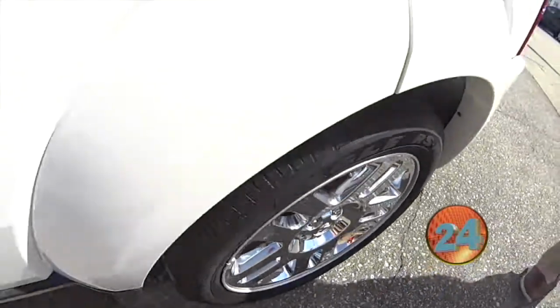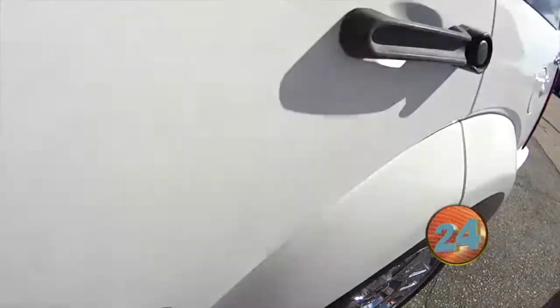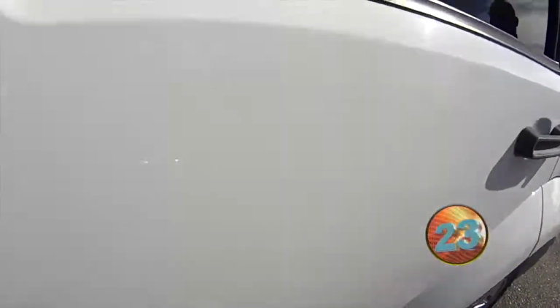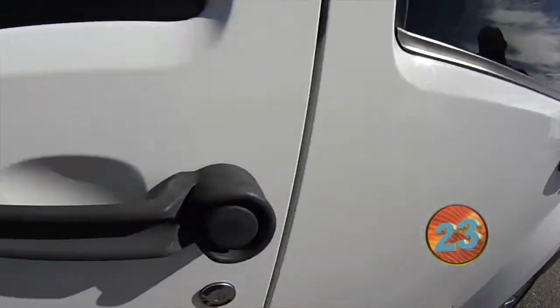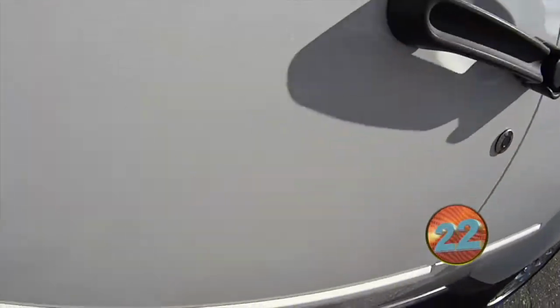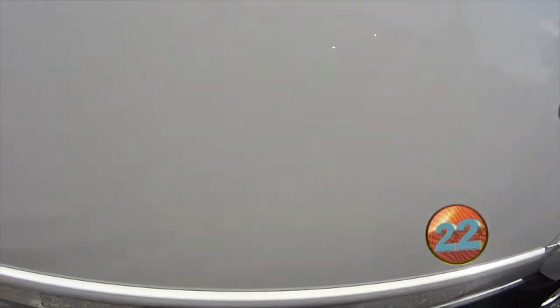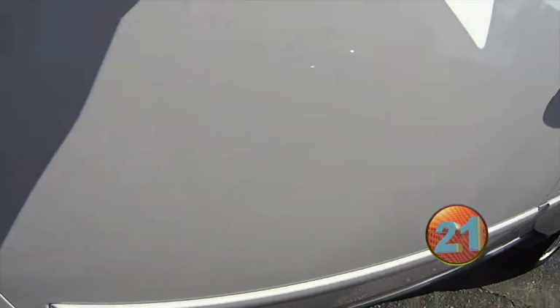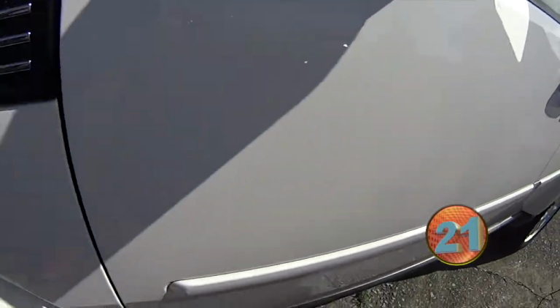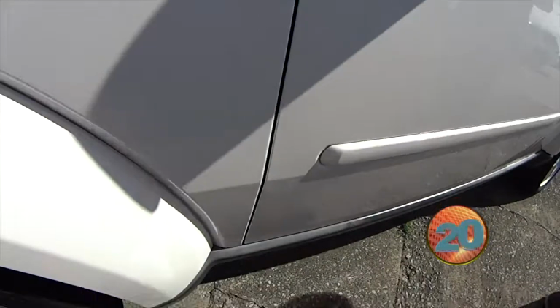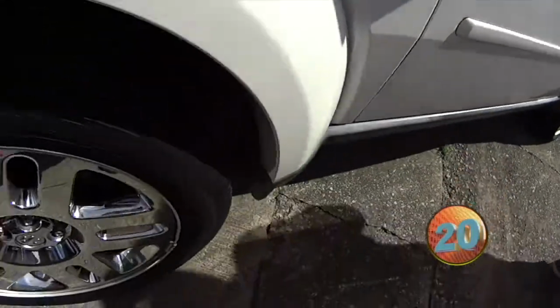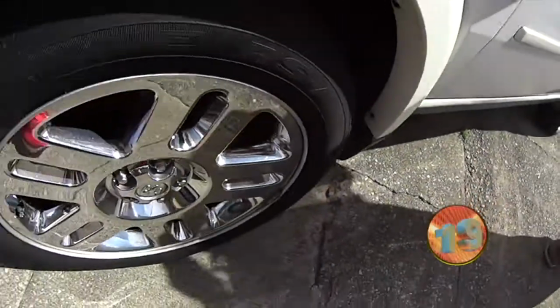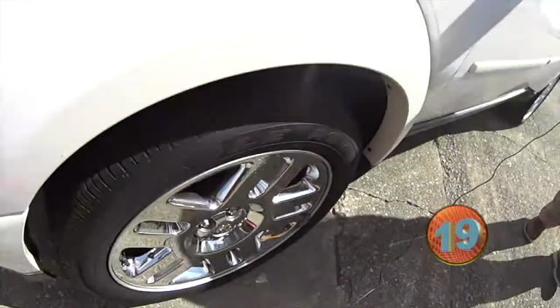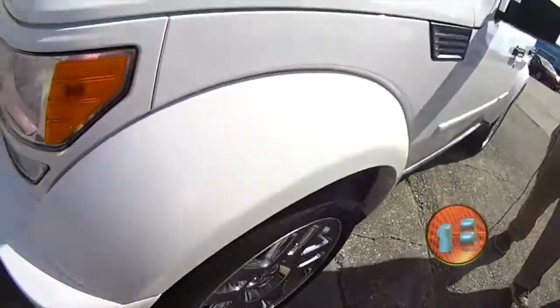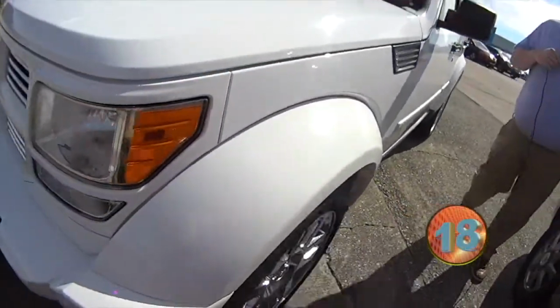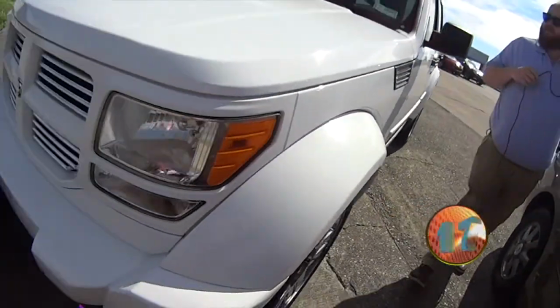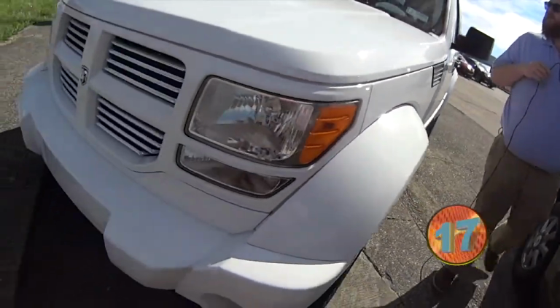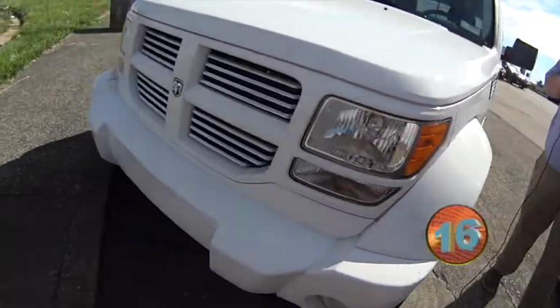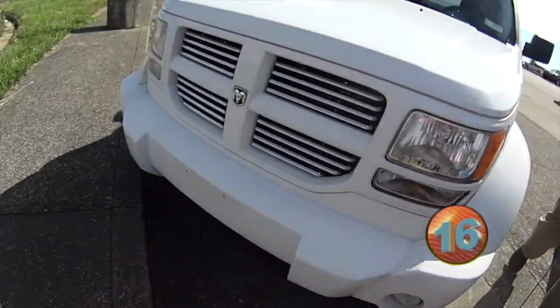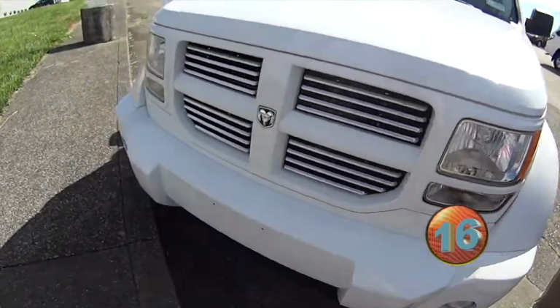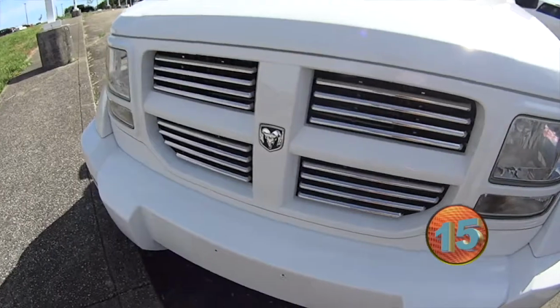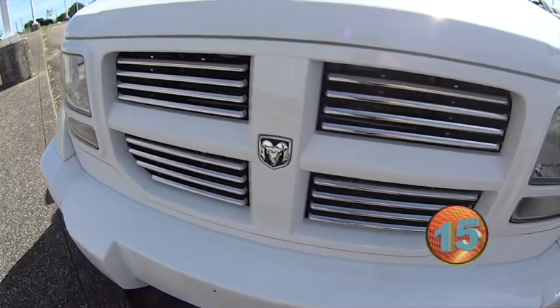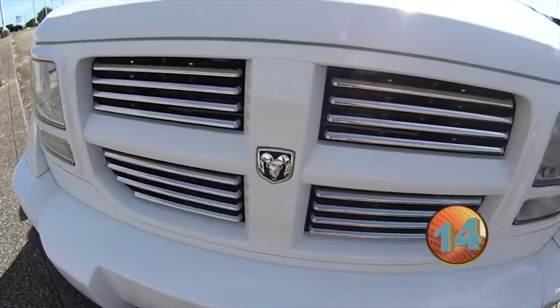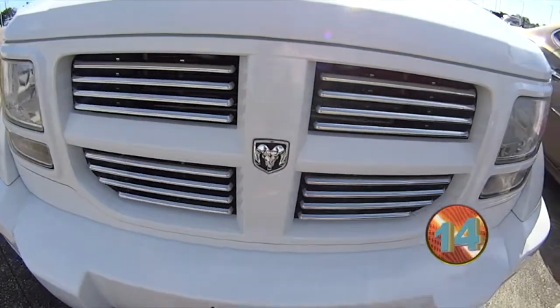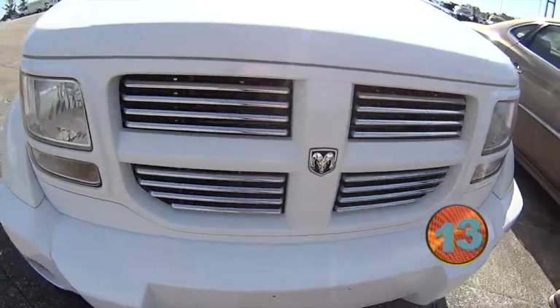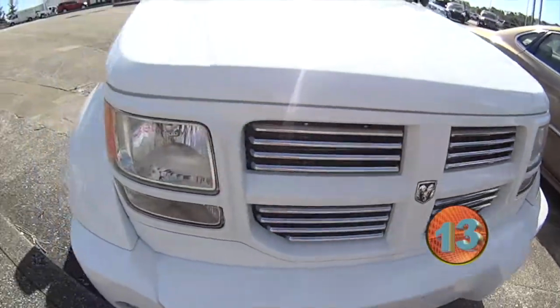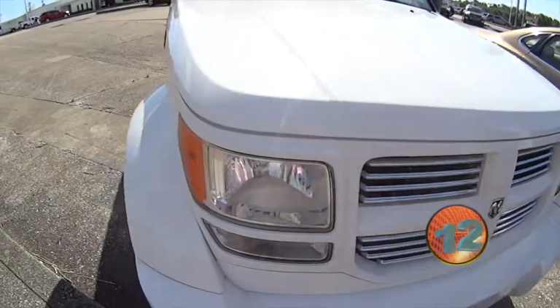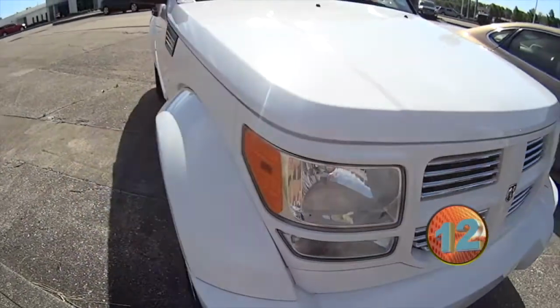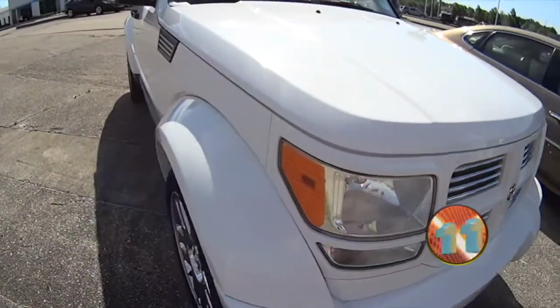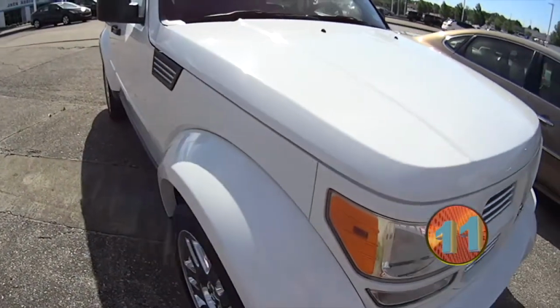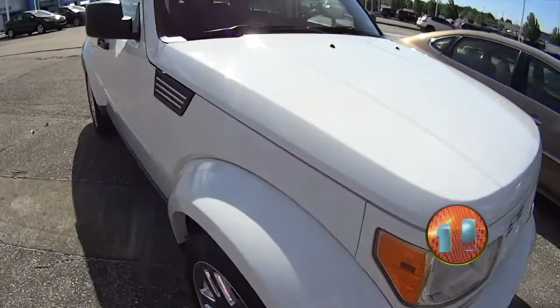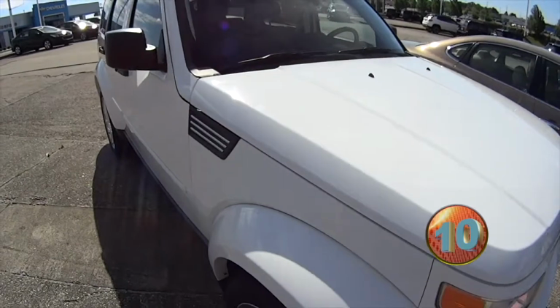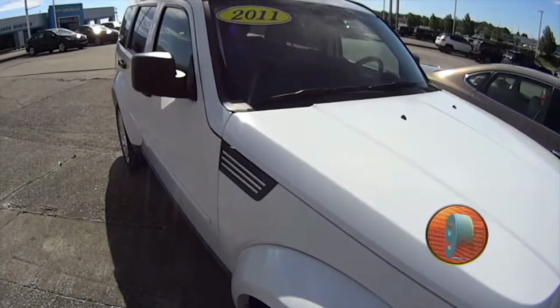Beautiful chrome wheels, white paint, 4-wheel drive, automatic transmission. This is a 2011 model. It's got the nice white and chrome grille. Brand new tires. This is a great, great vehicle.